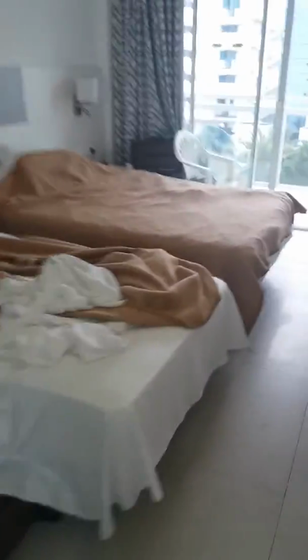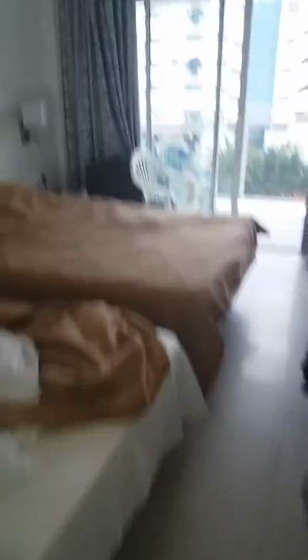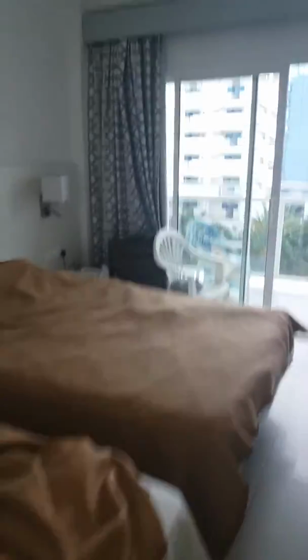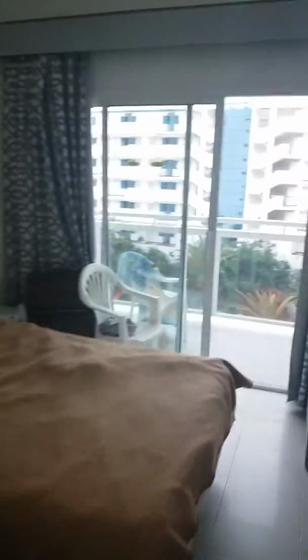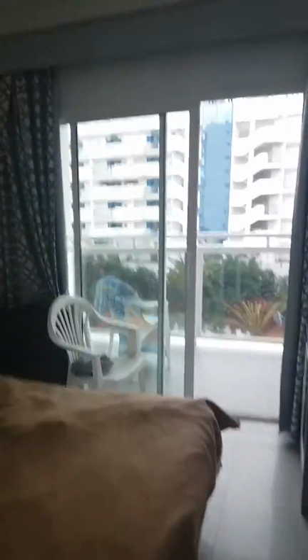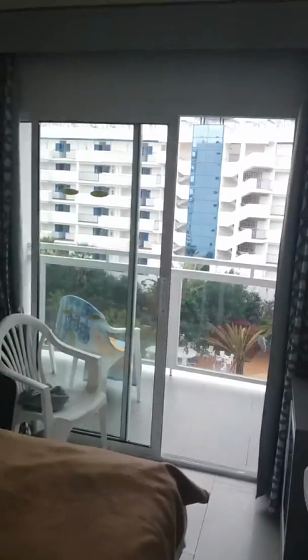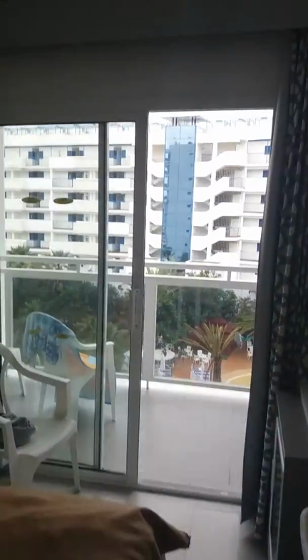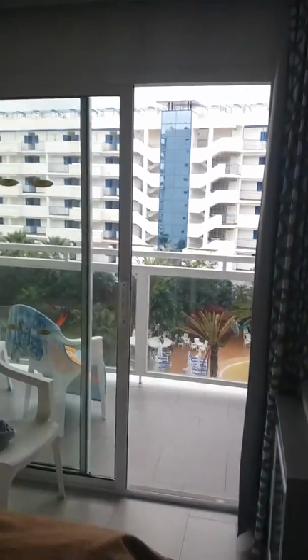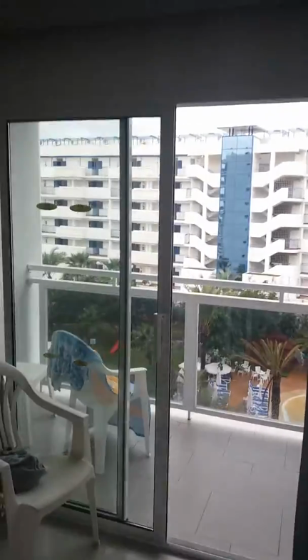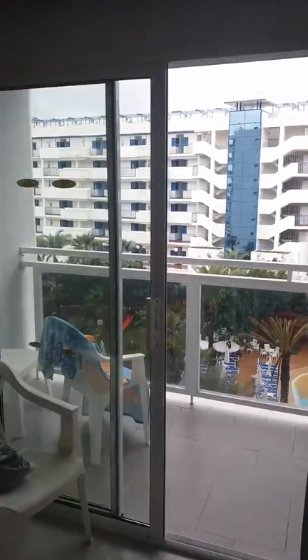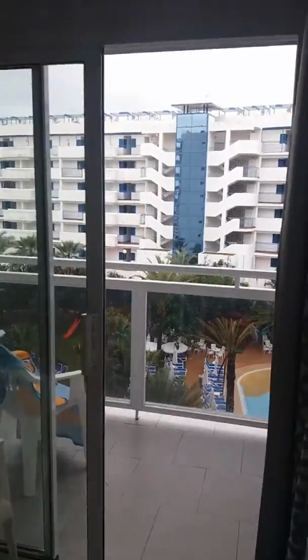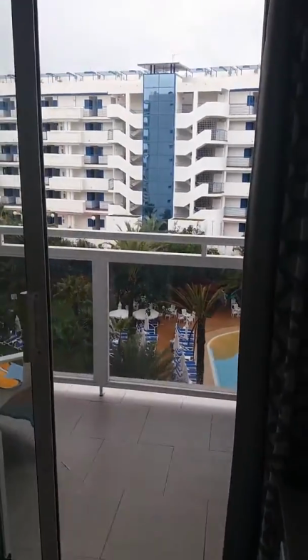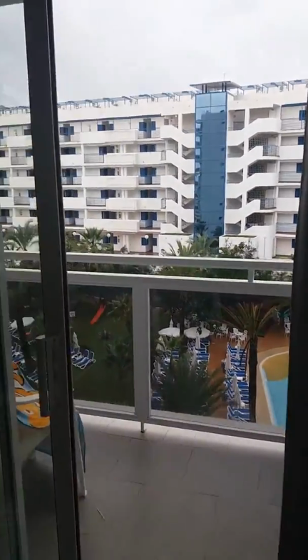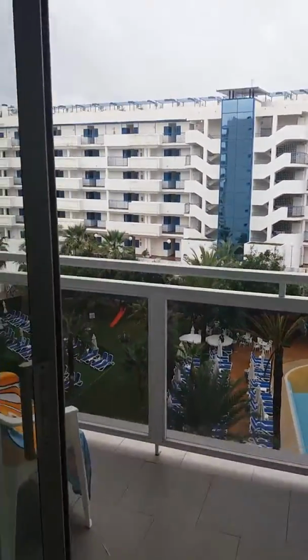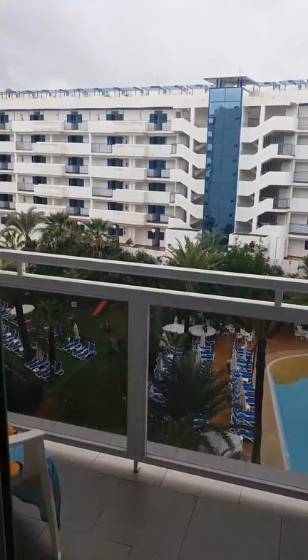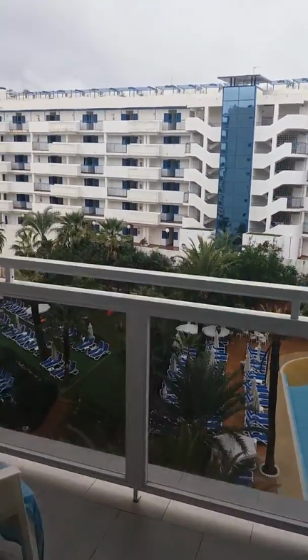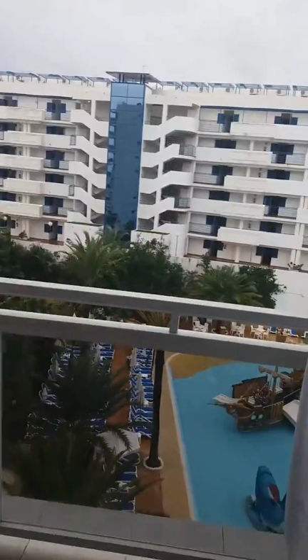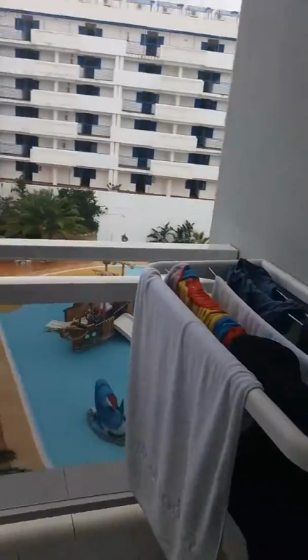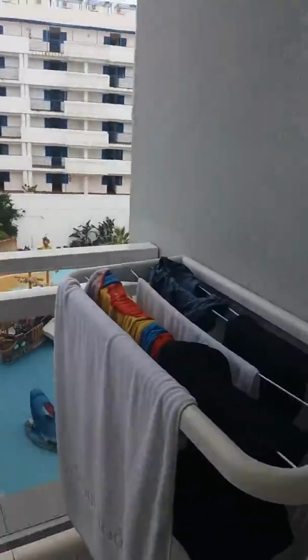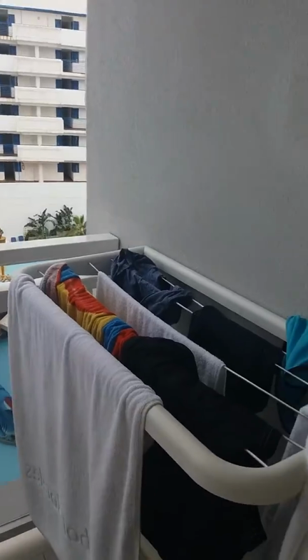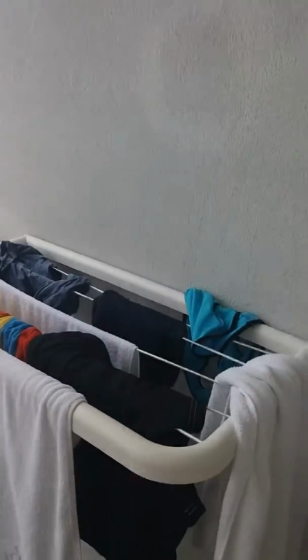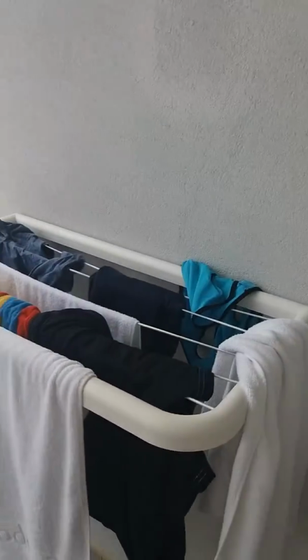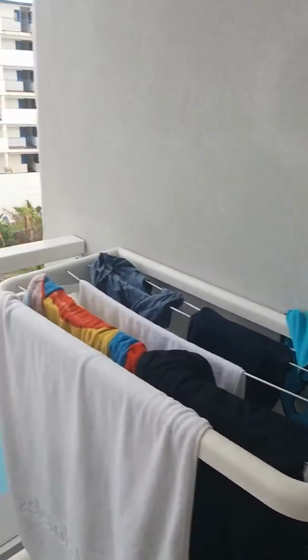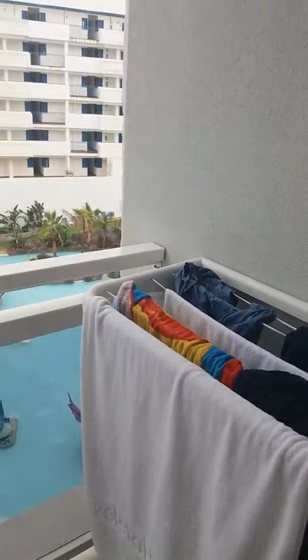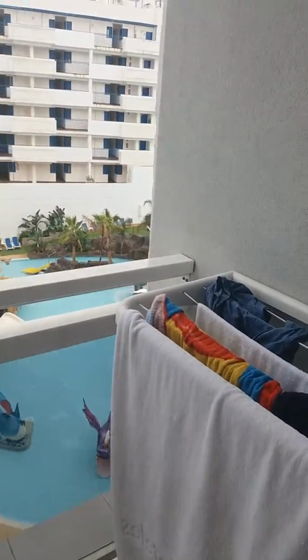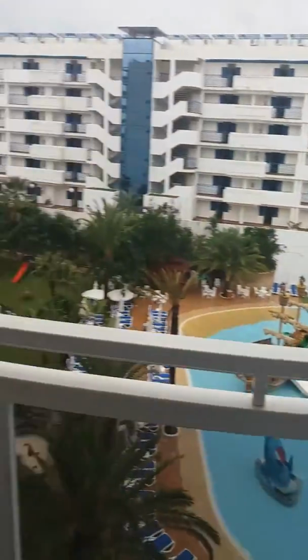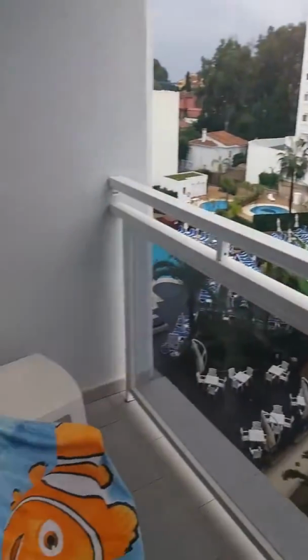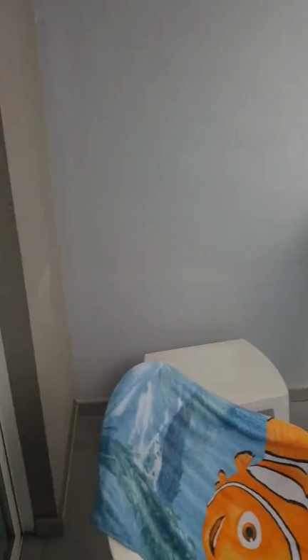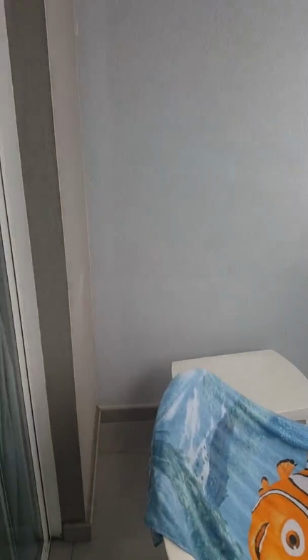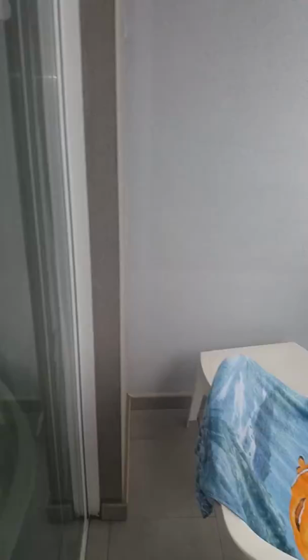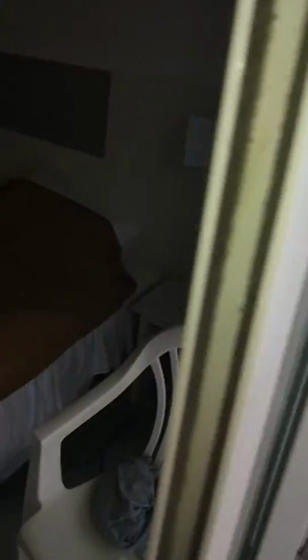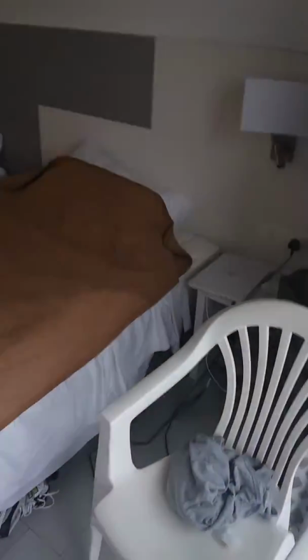The curtains are really good — they're blackout curtains so it's completely pitch black in here at night. There's a little rack here for your towels and your swimming stuff, one chair out here and another one inside.